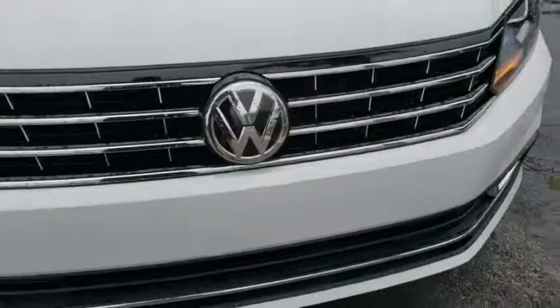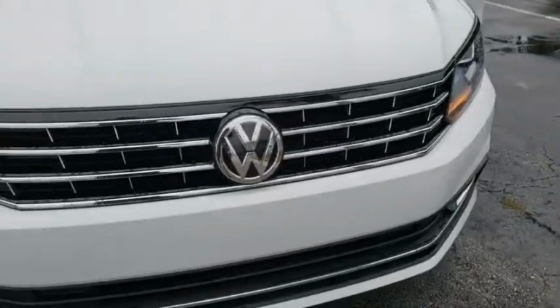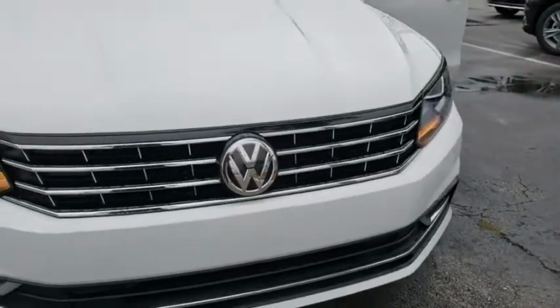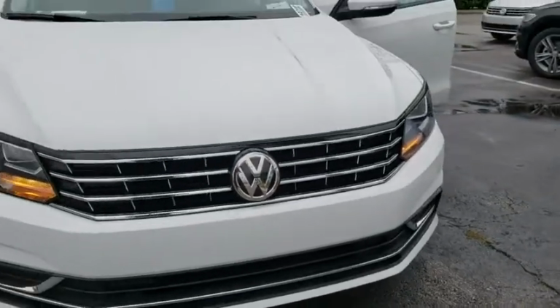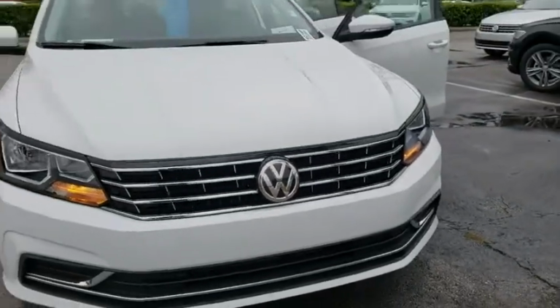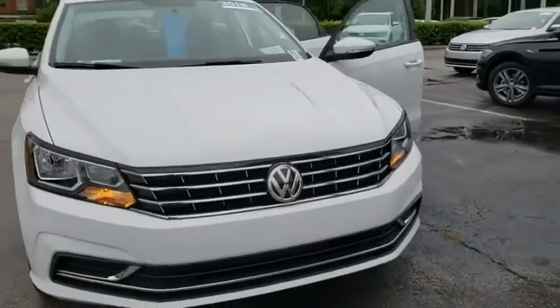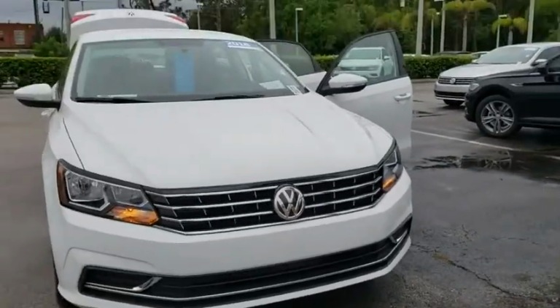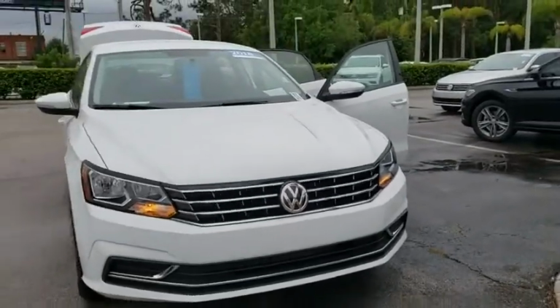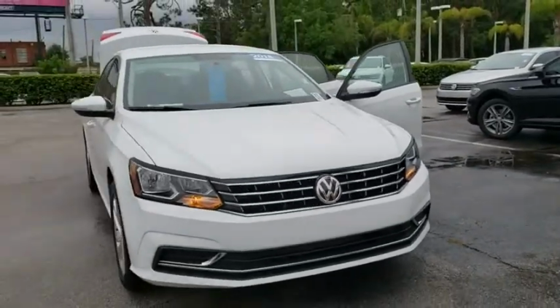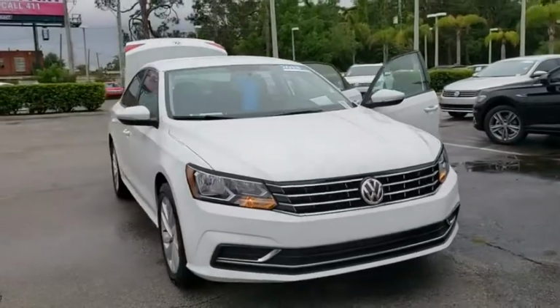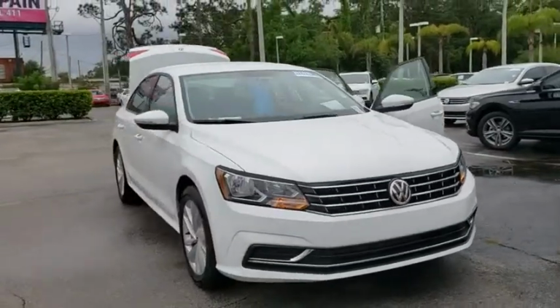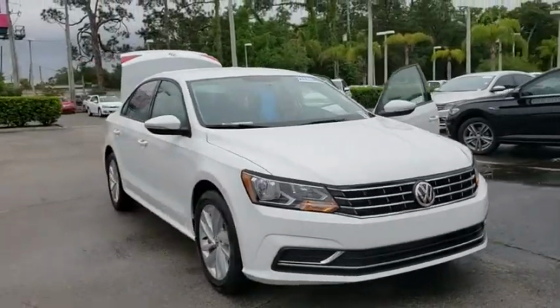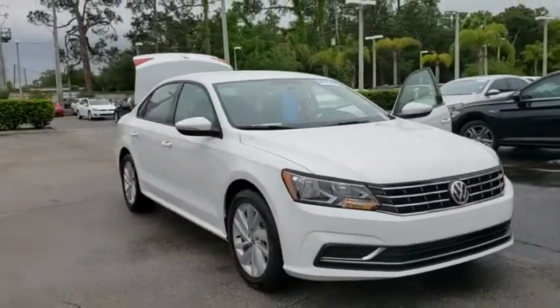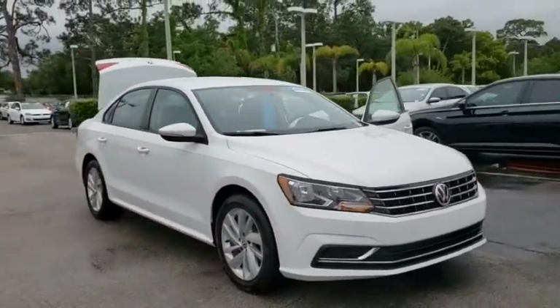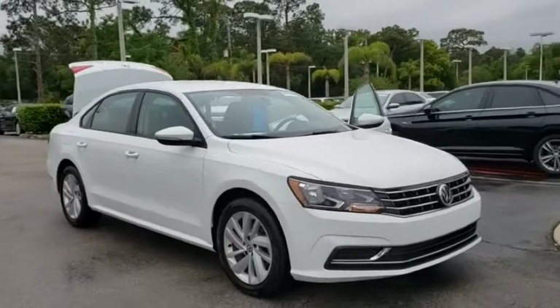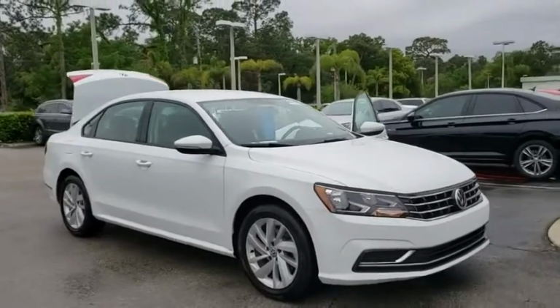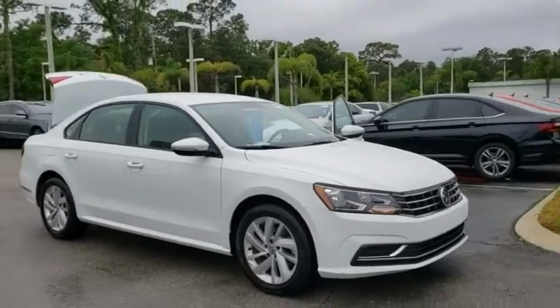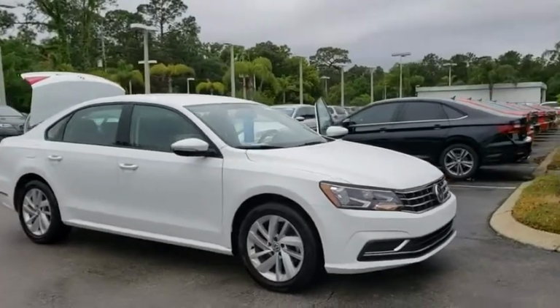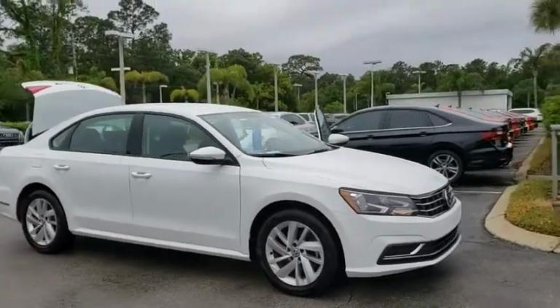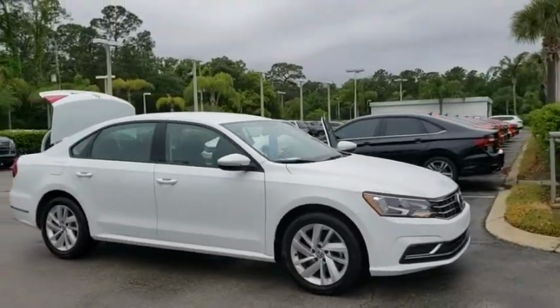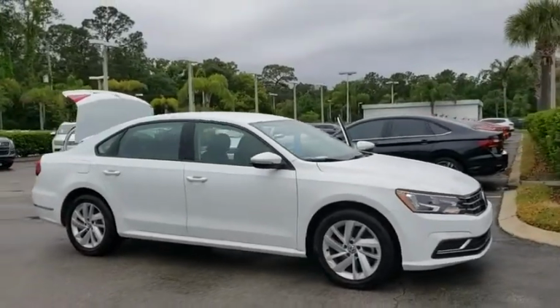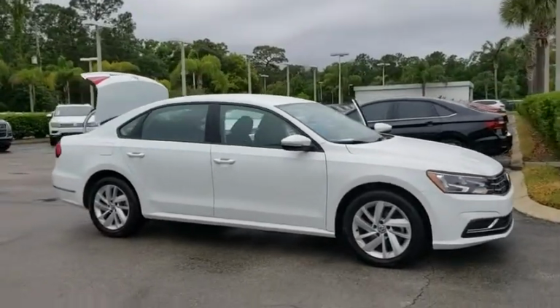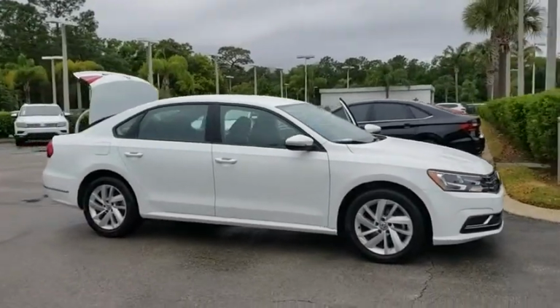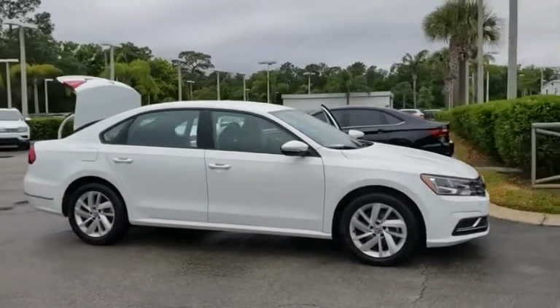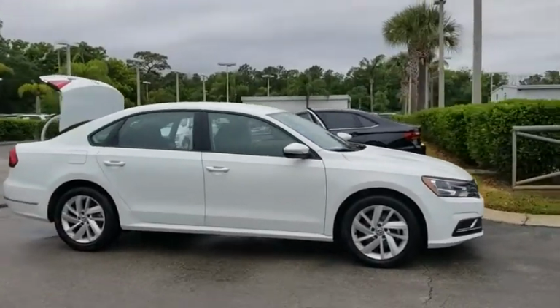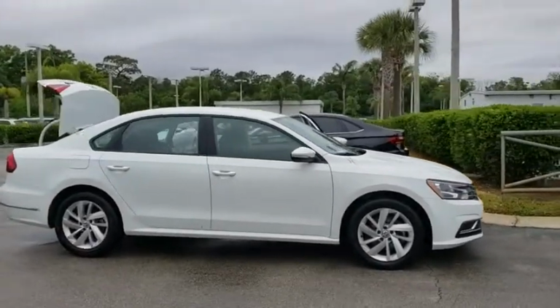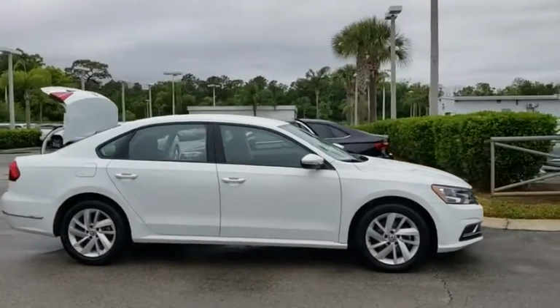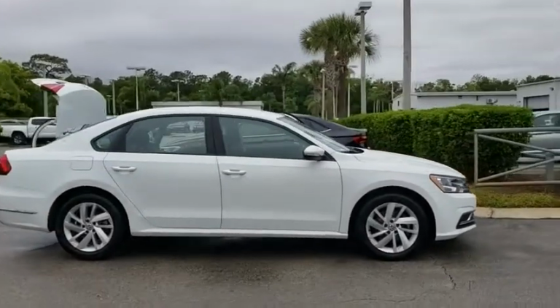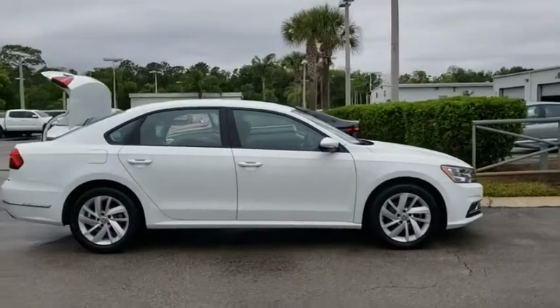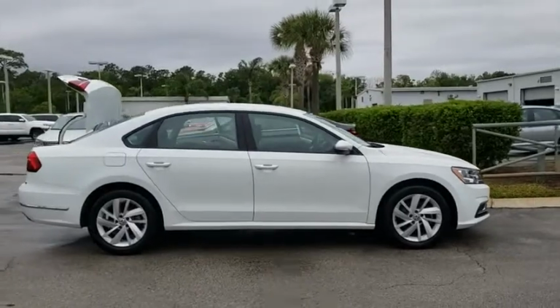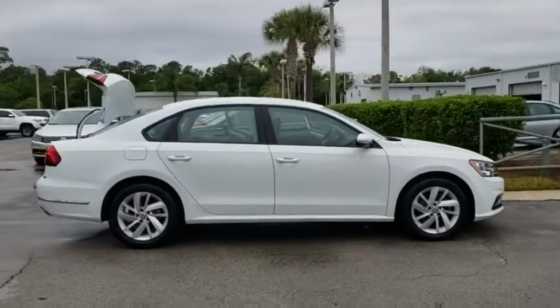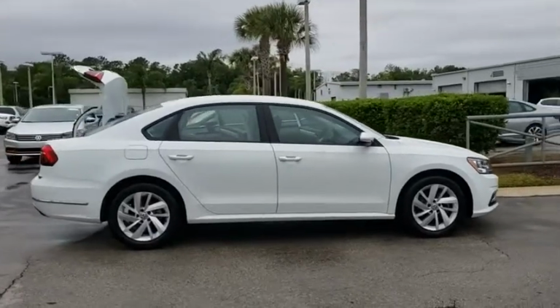The 2018 Volkswagen Passat. The Volkswagen Passat is roomy and powerful. It is a supple and controlled ride with a quiet and comfortable experience. Volkswagen brings it all together.